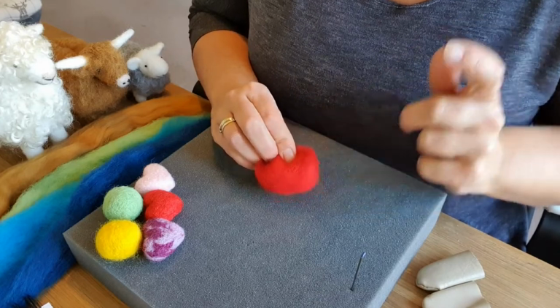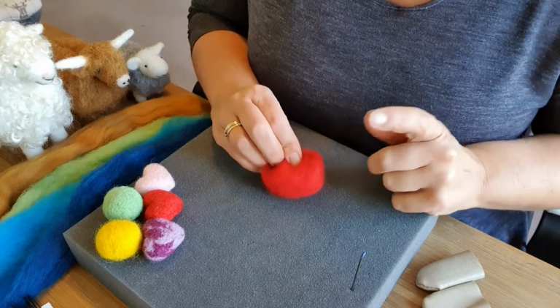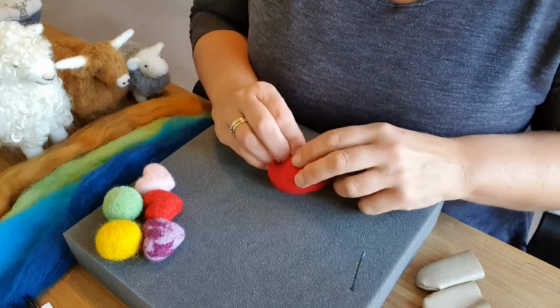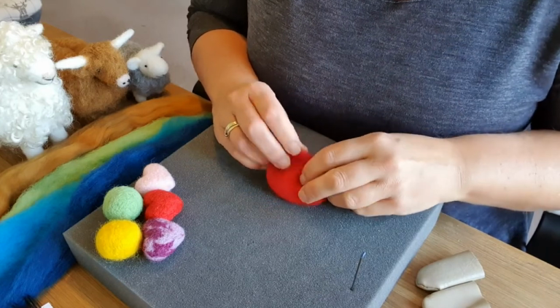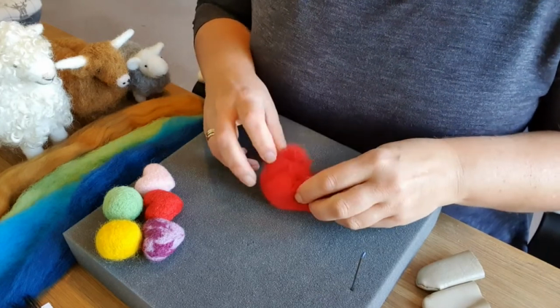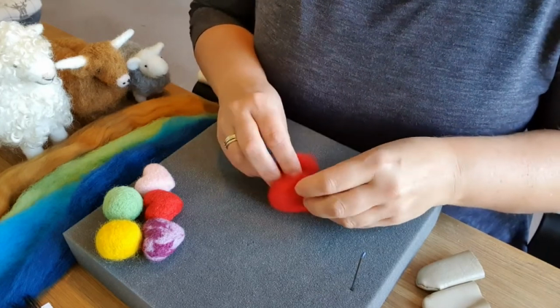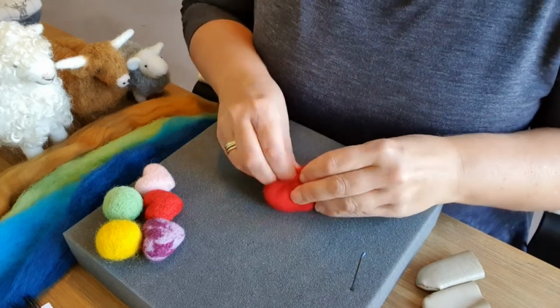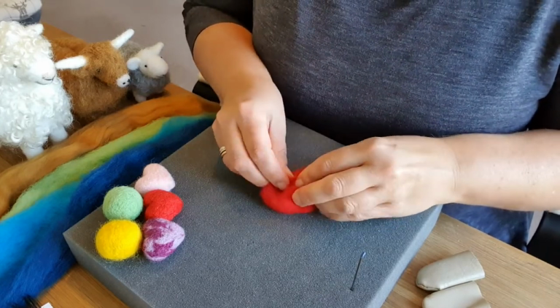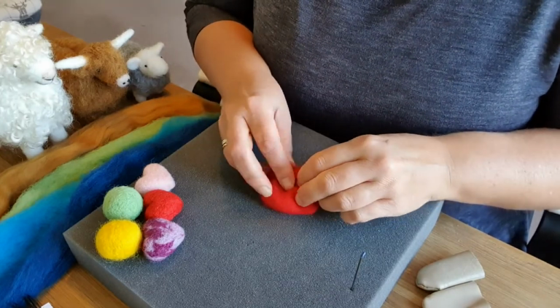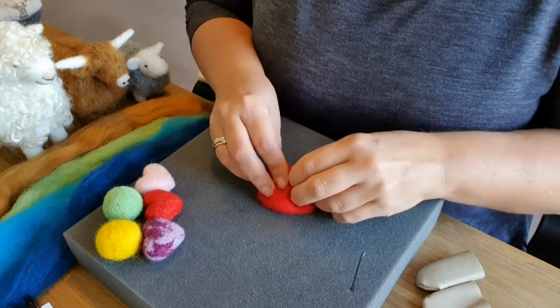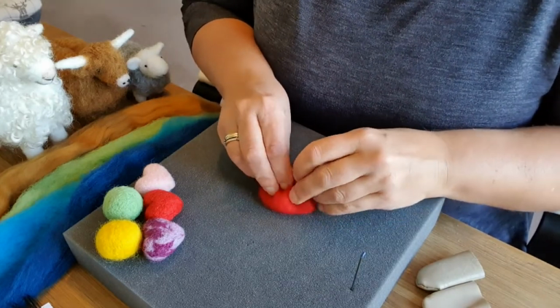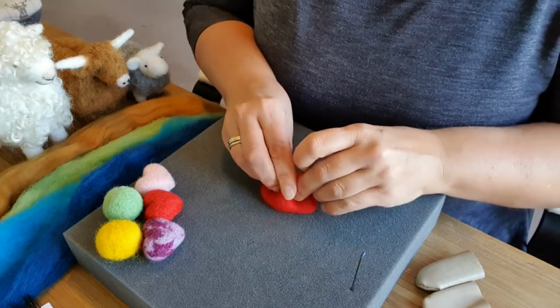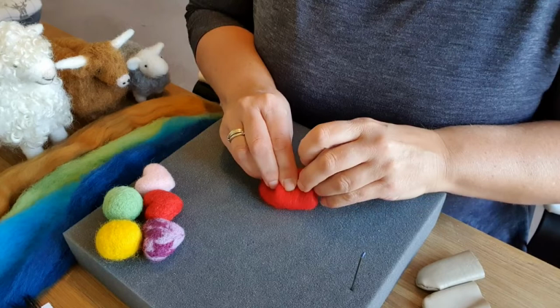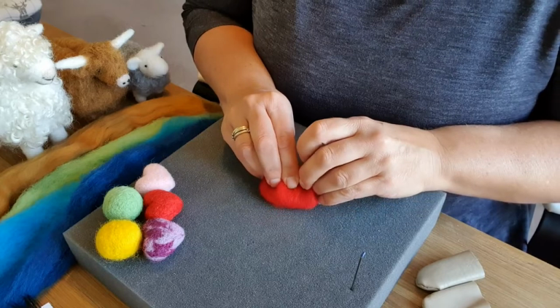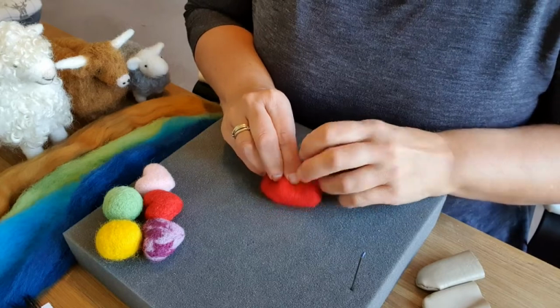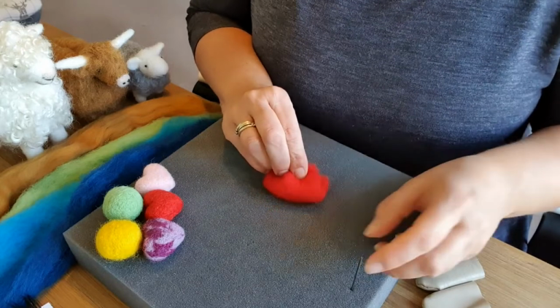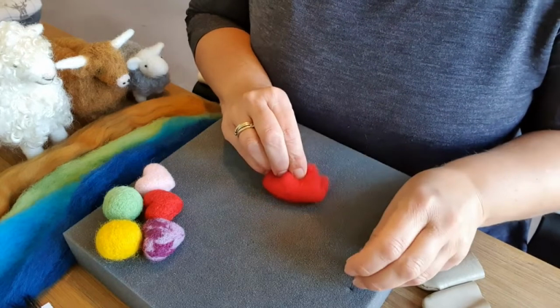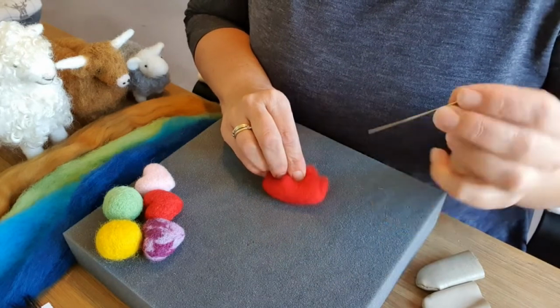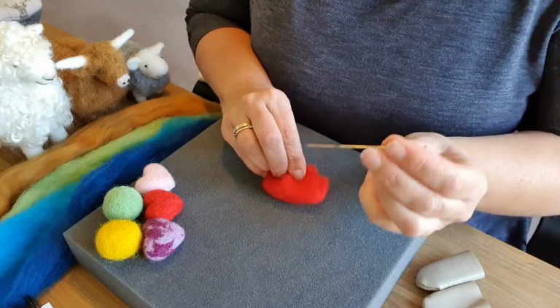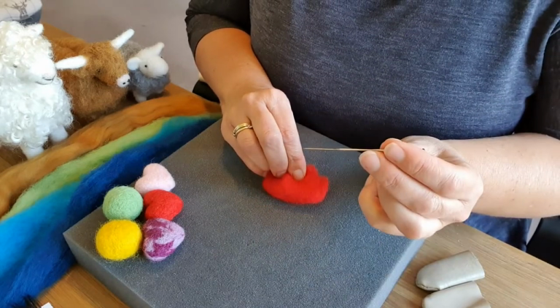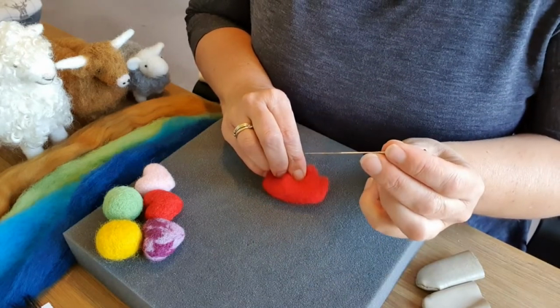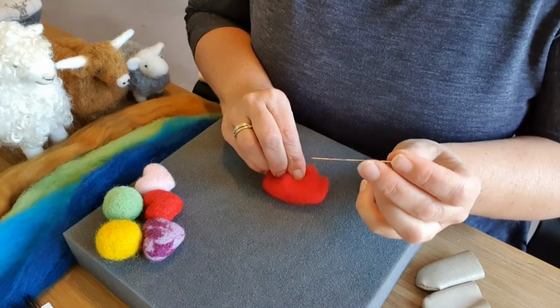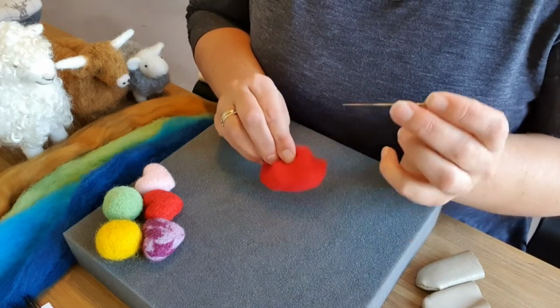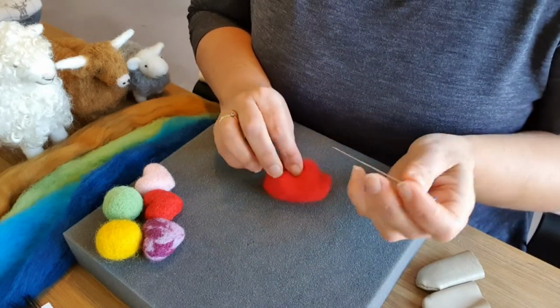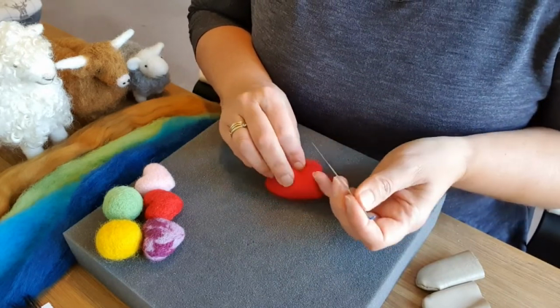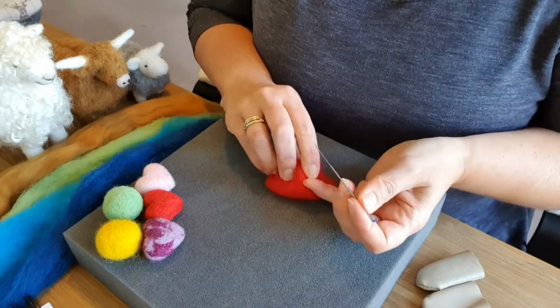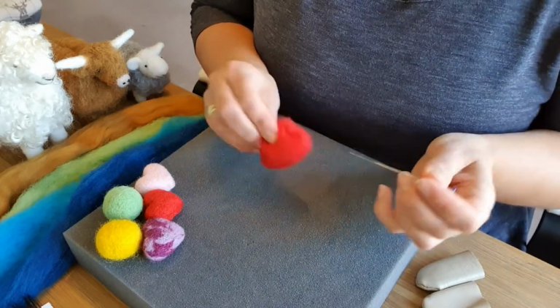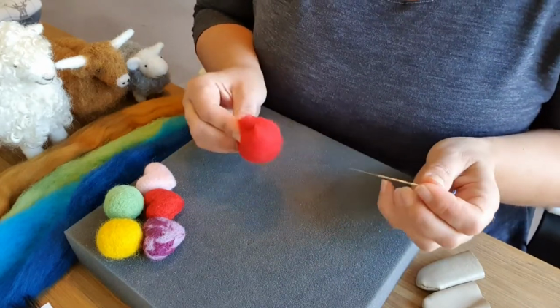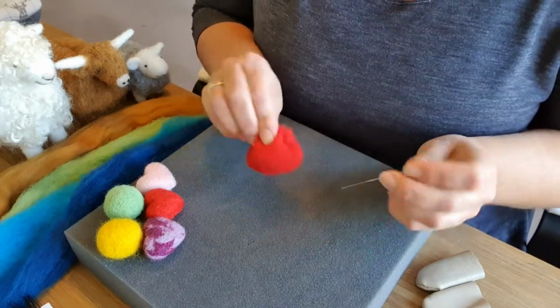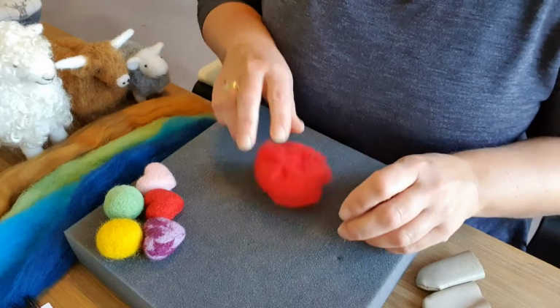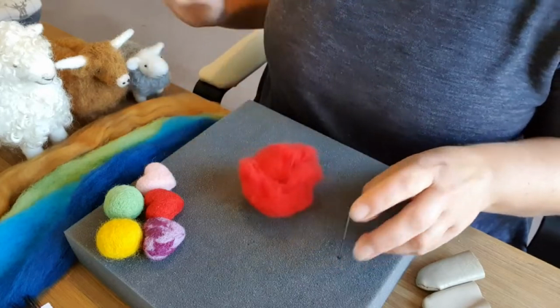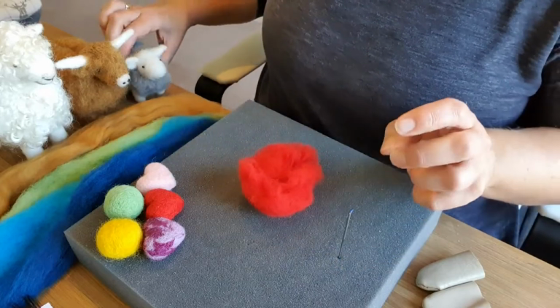Needle felting is rolling sheep's wool into balls and shapes, poking it with a needle until it mats together and creating 3D structures.